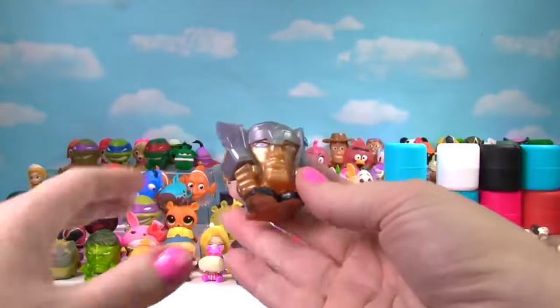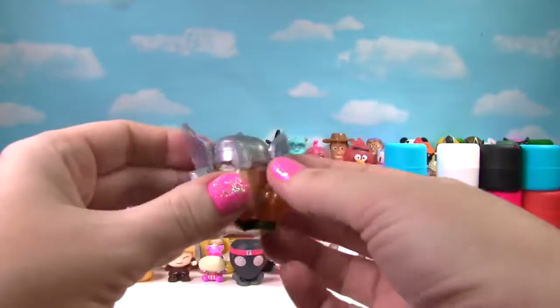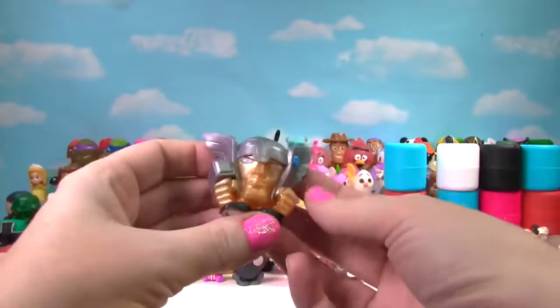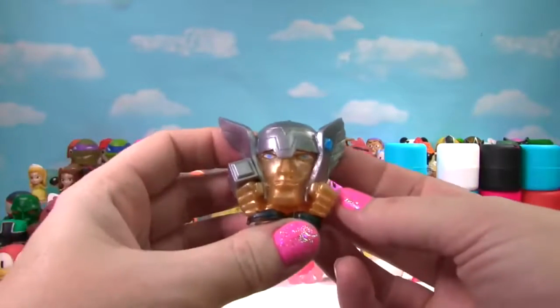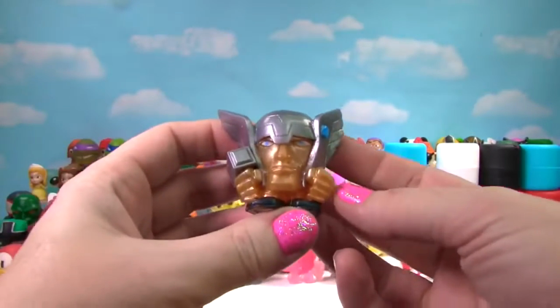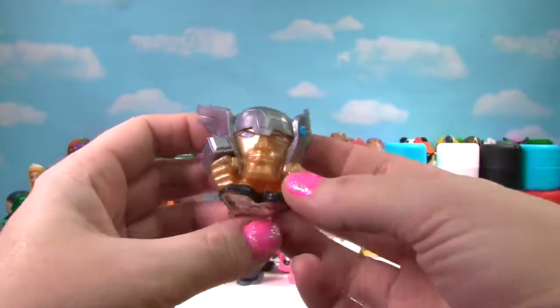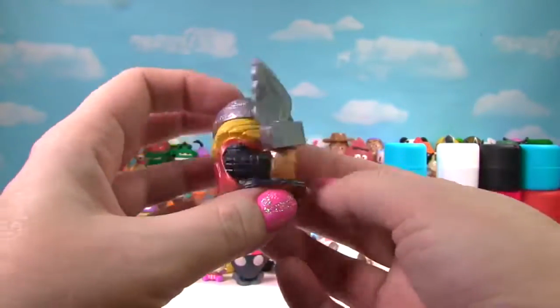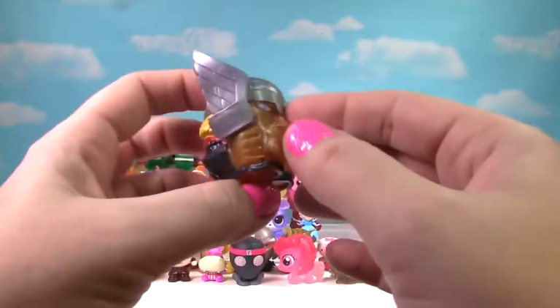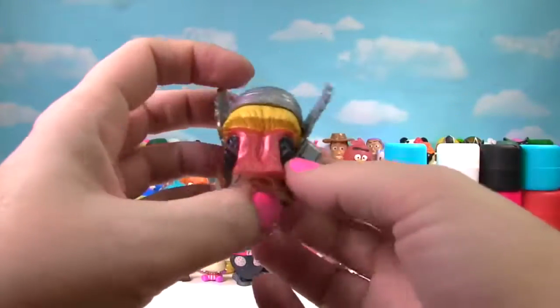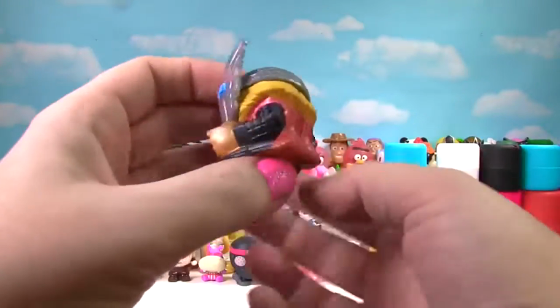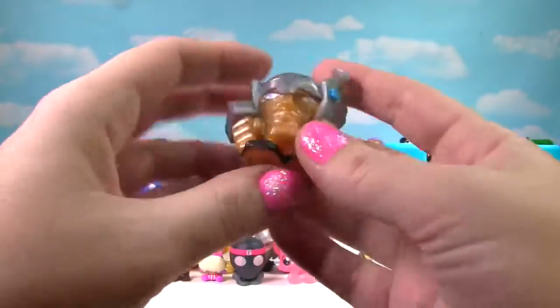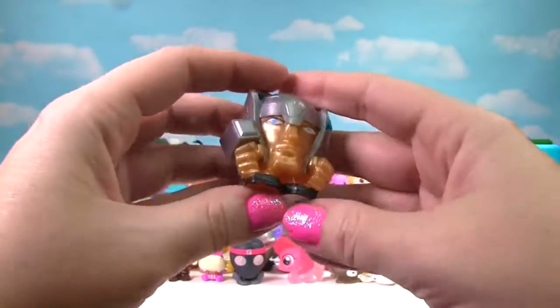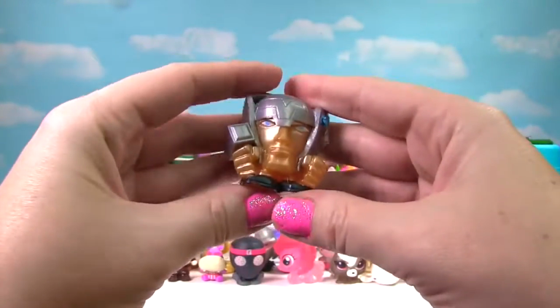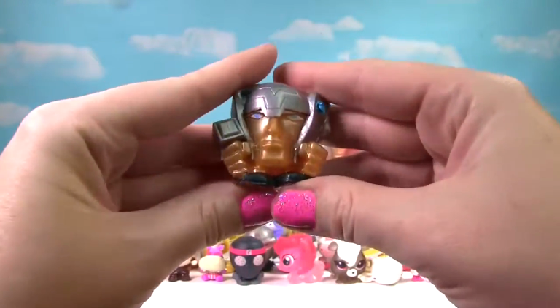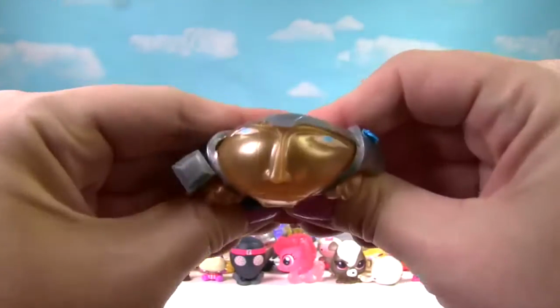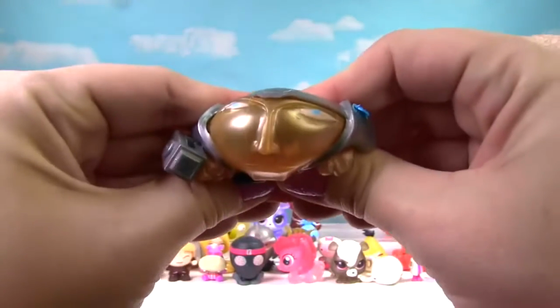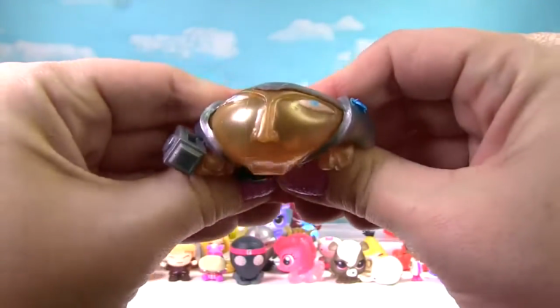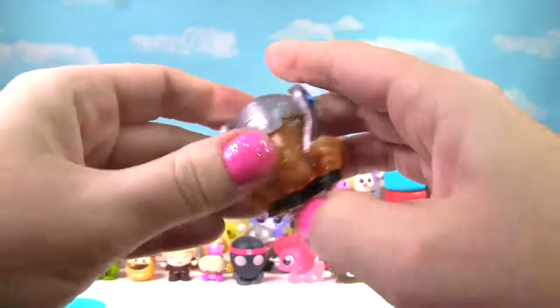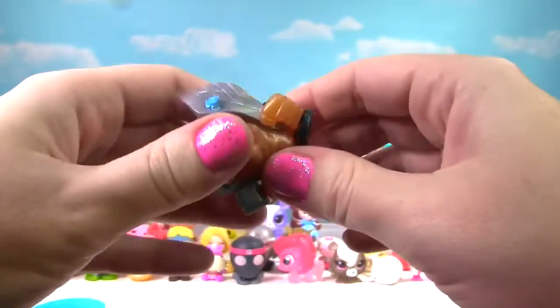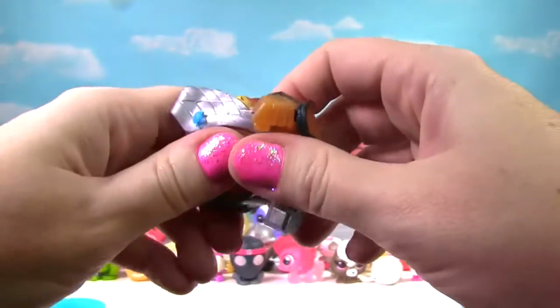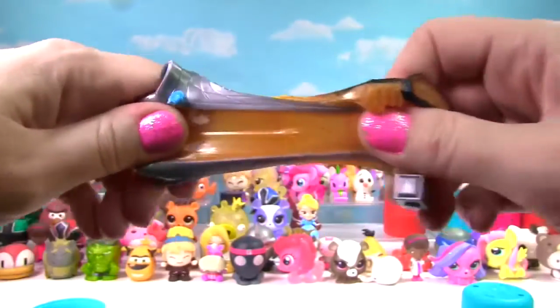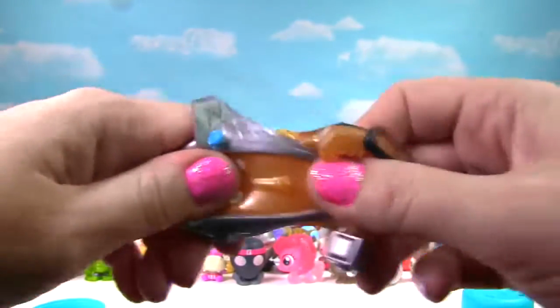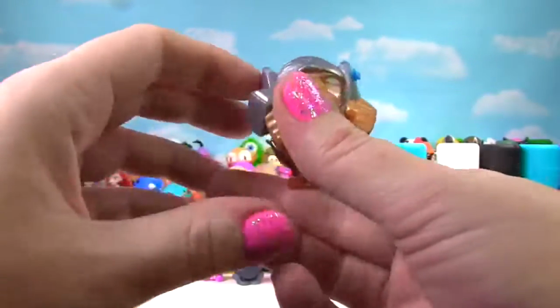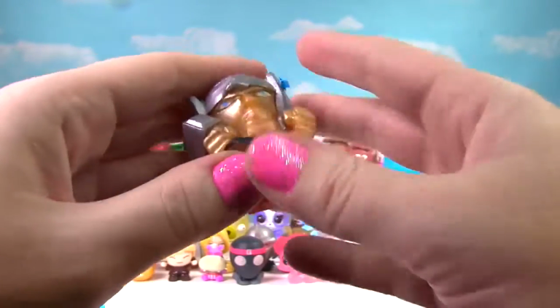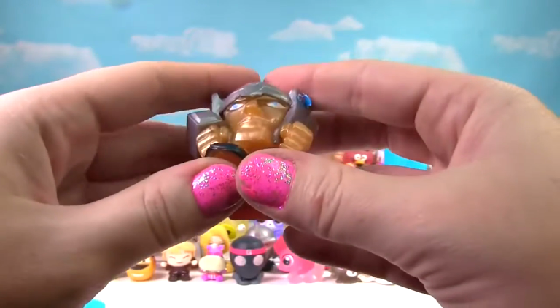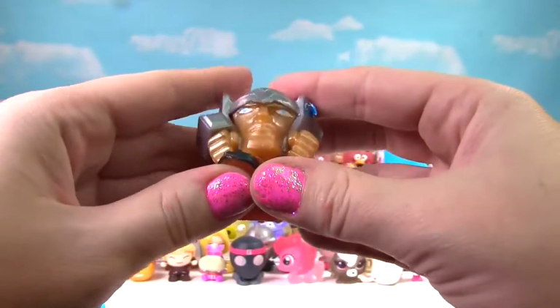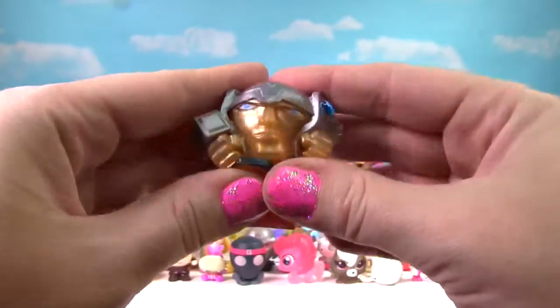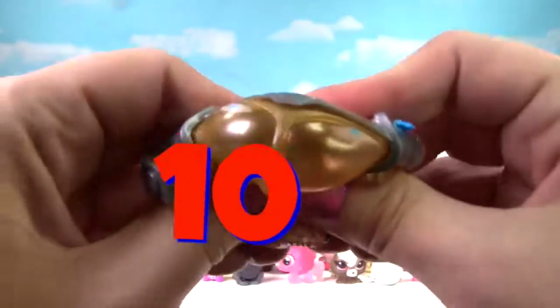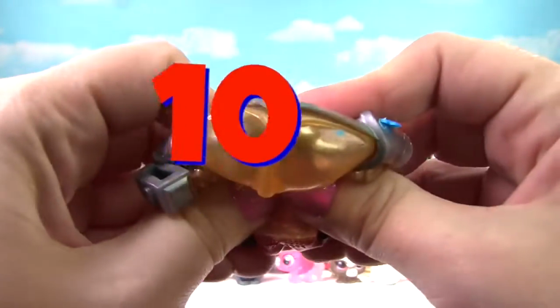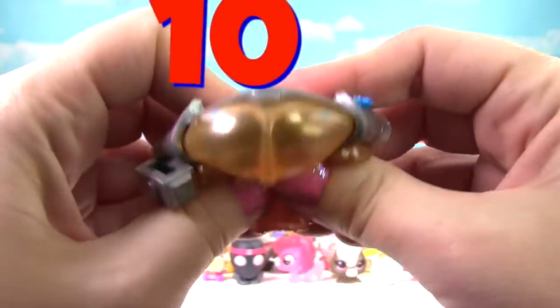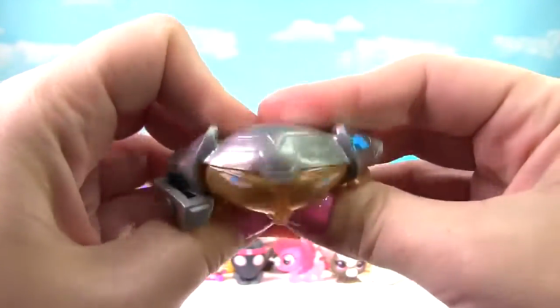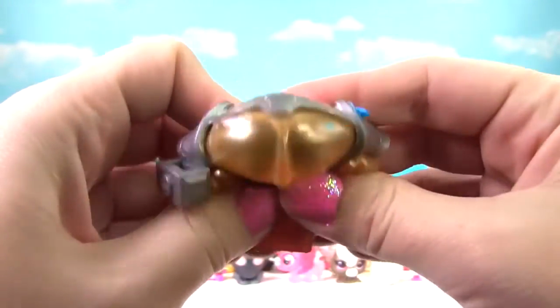We found Thor! This Thor looks very squishy — yes, he is very squishy and very stretchy. Thor gets a 10 on the Squish Meter.